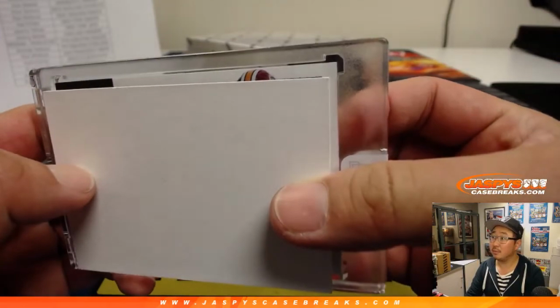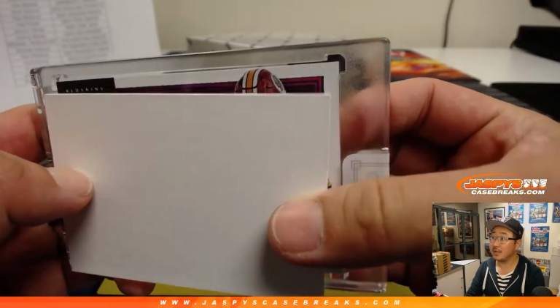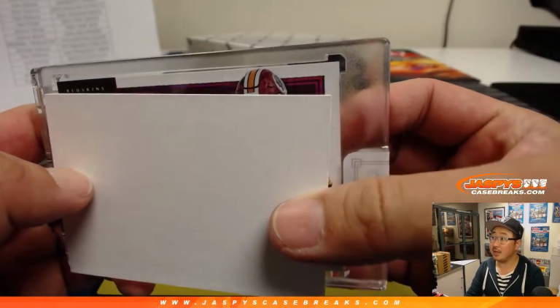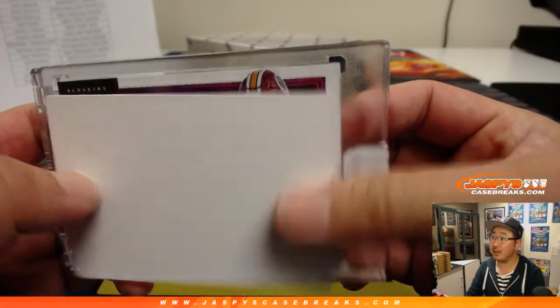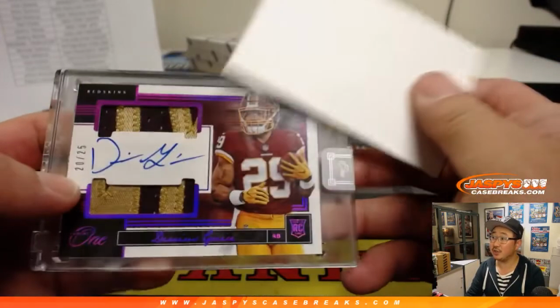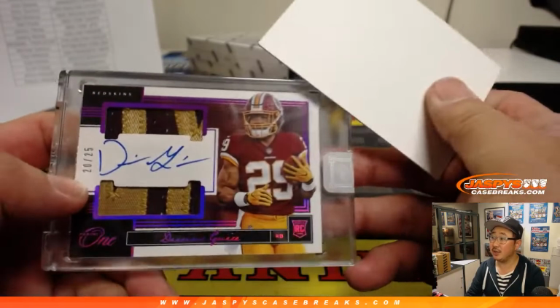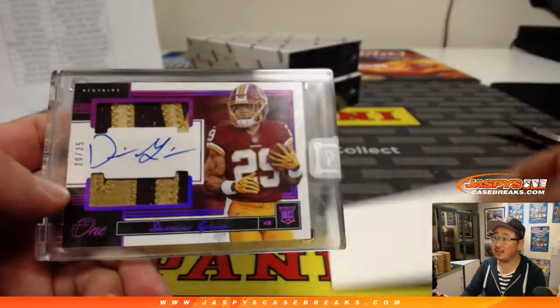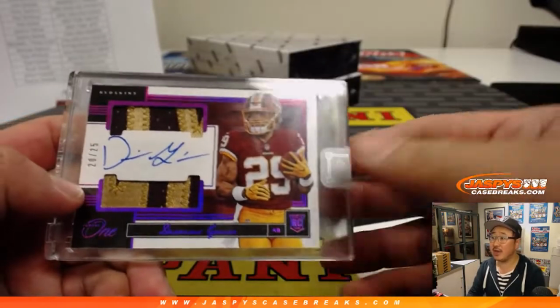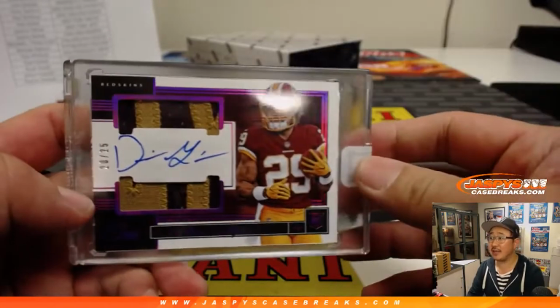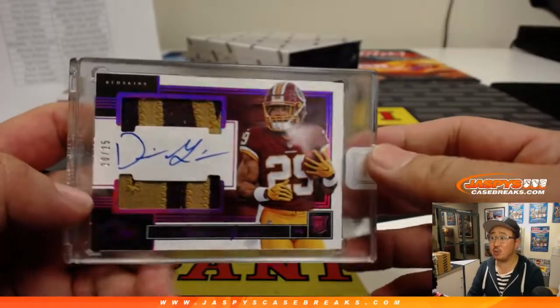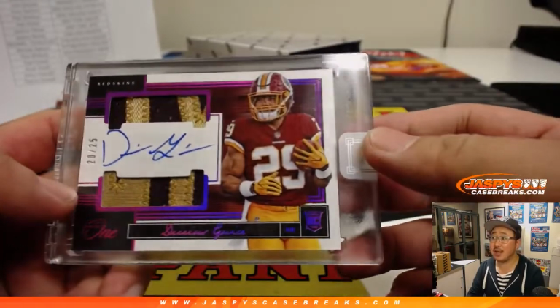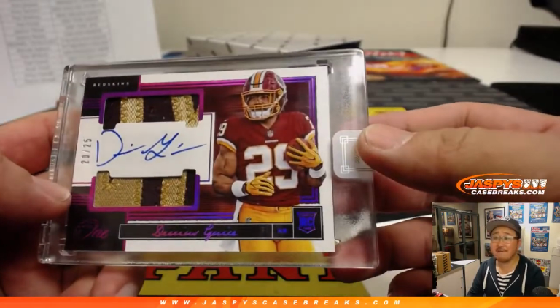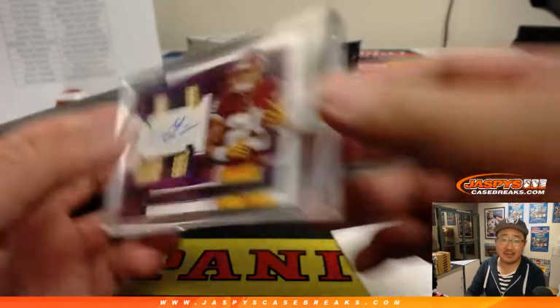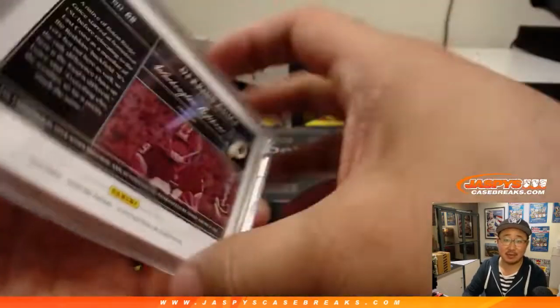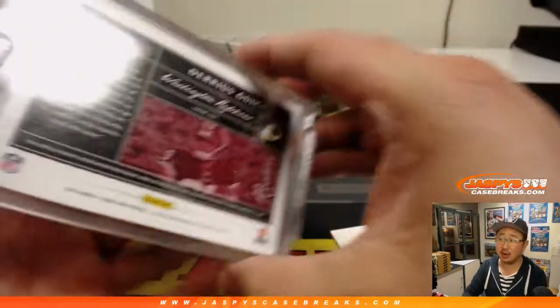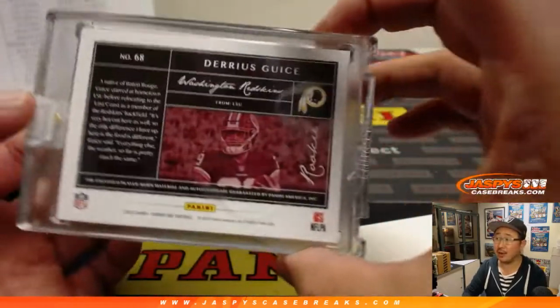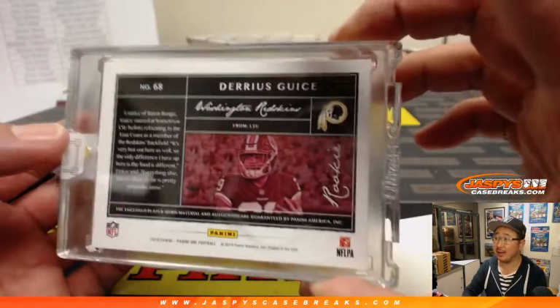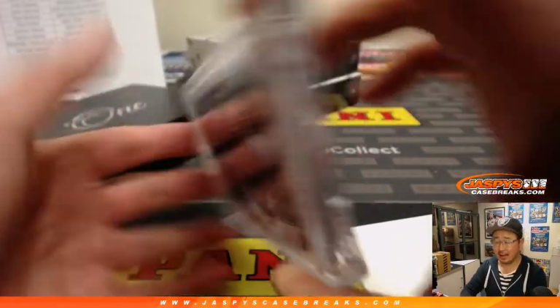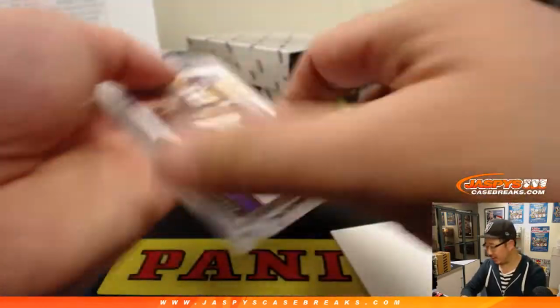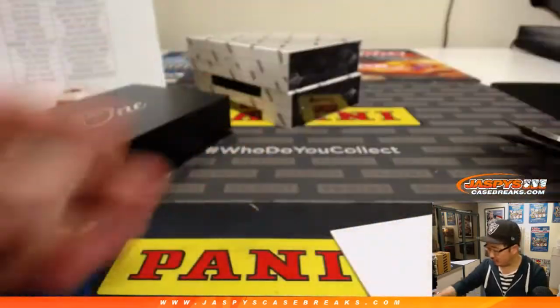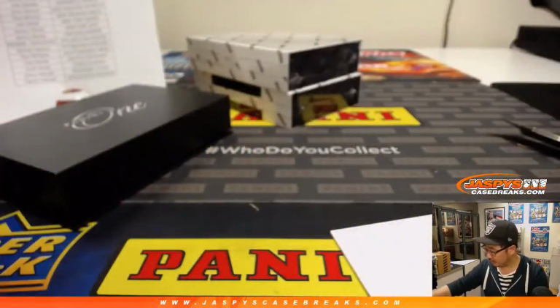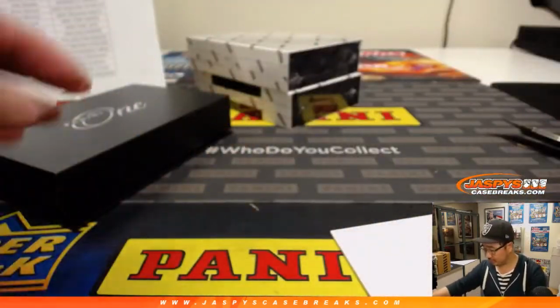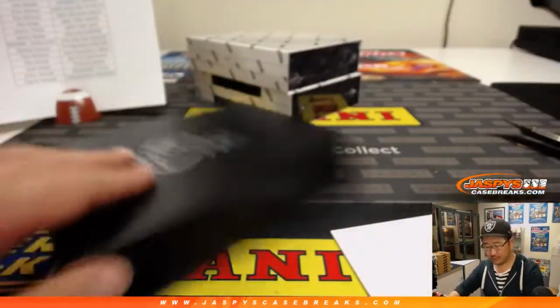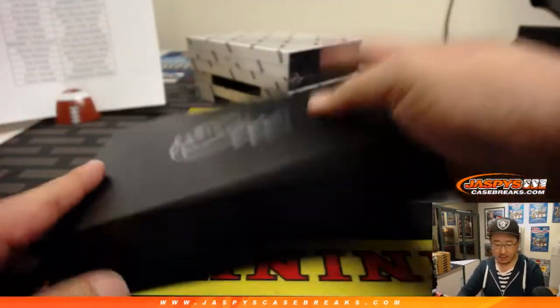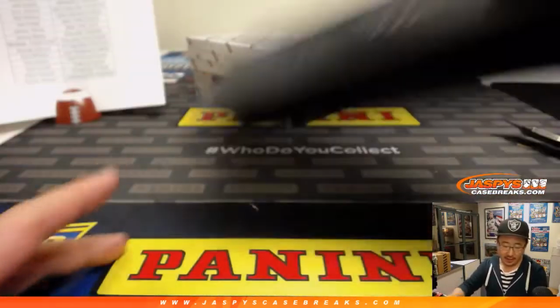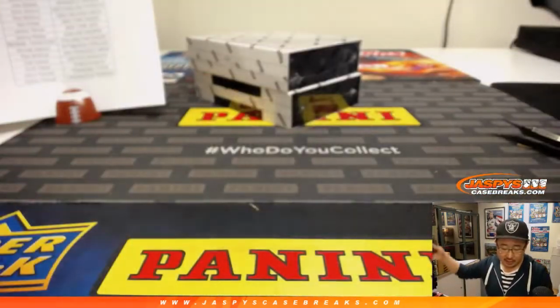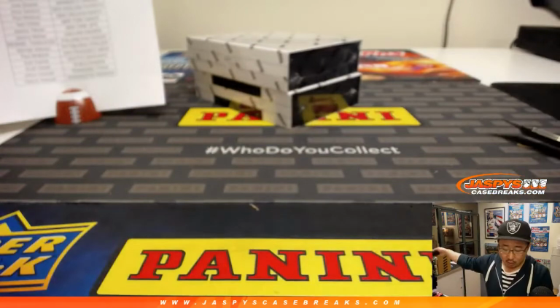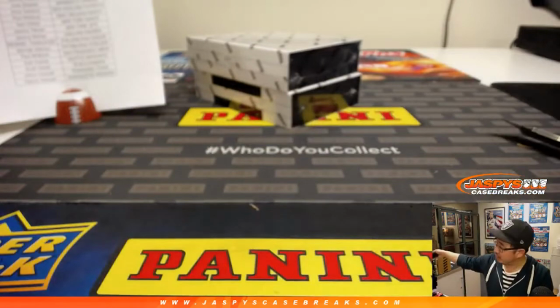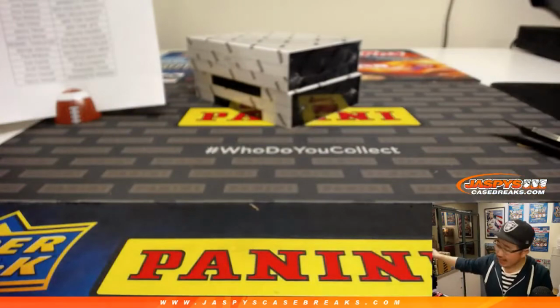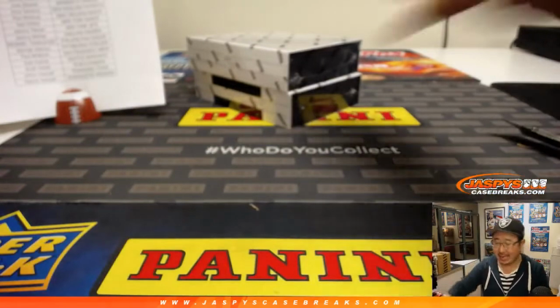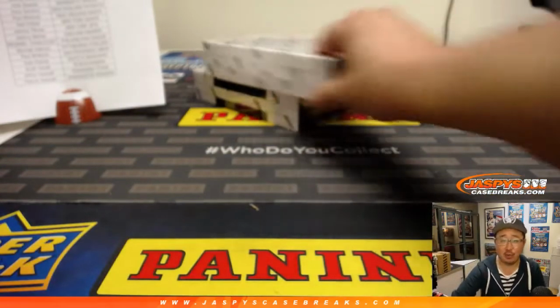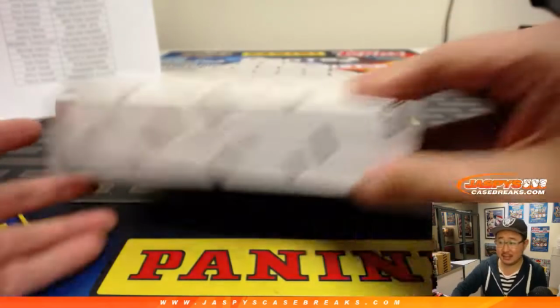Redskins helmet. It is — it's another Darius Geist, 20 out of 25 this time. Two color dual relic and nice auto. And that will be for Patrick Kaye and the Redskins.